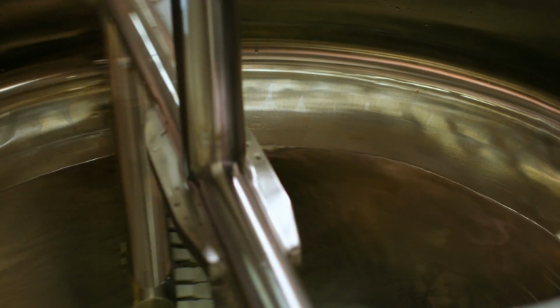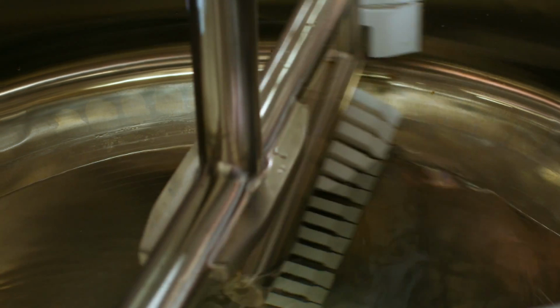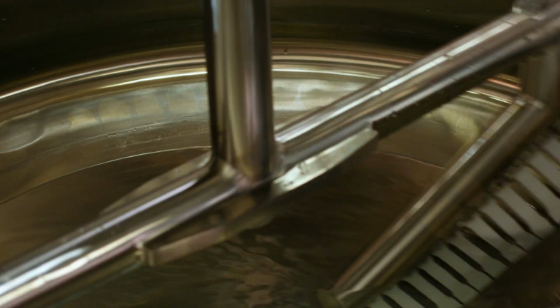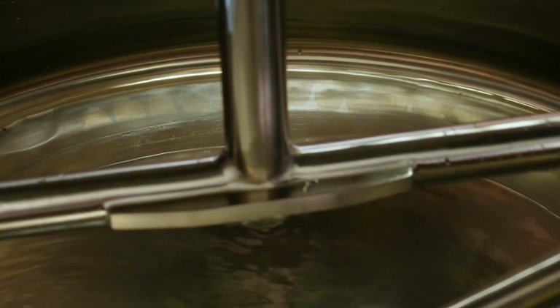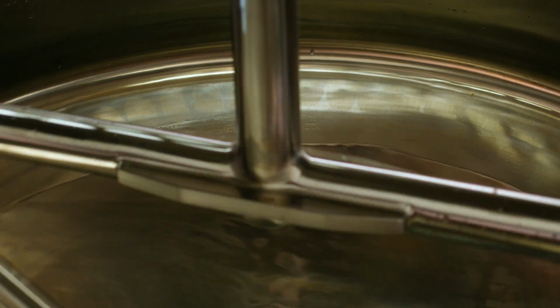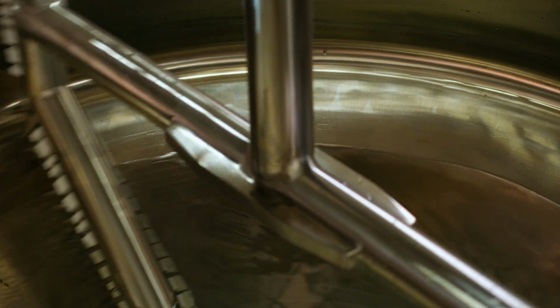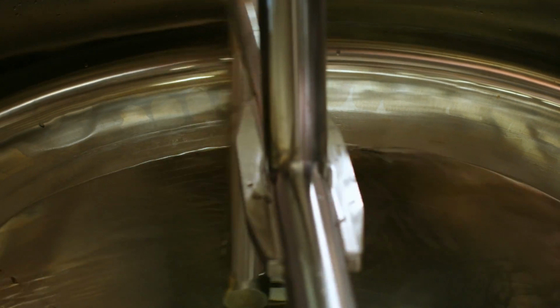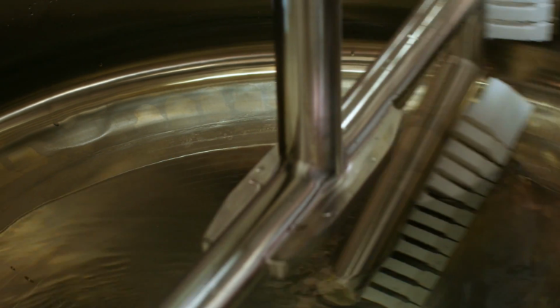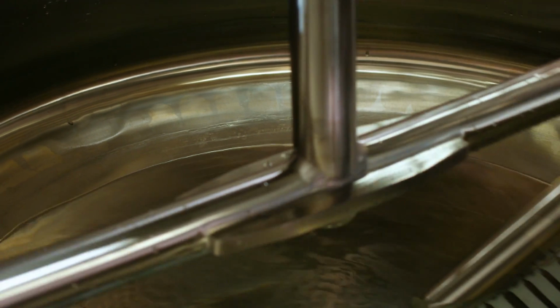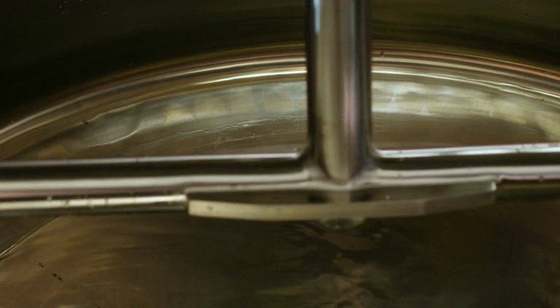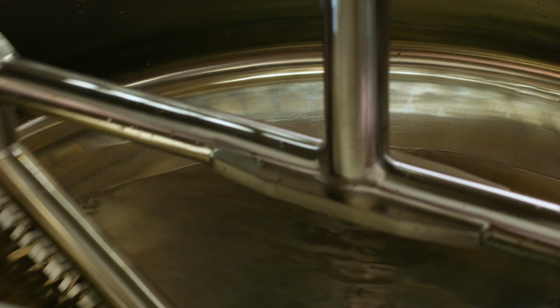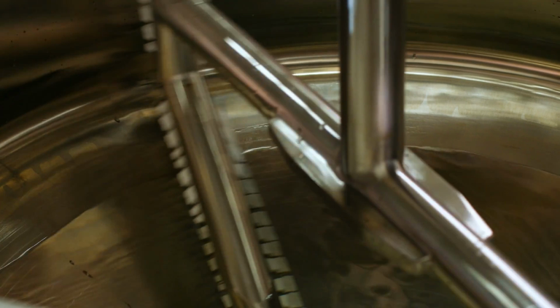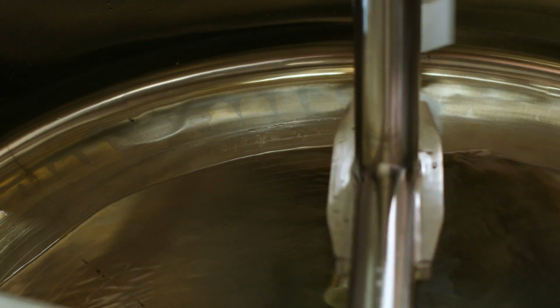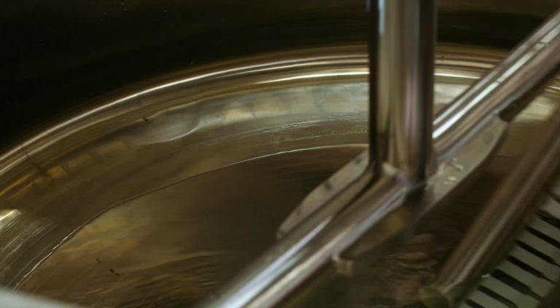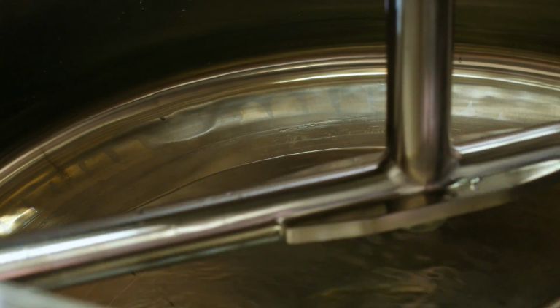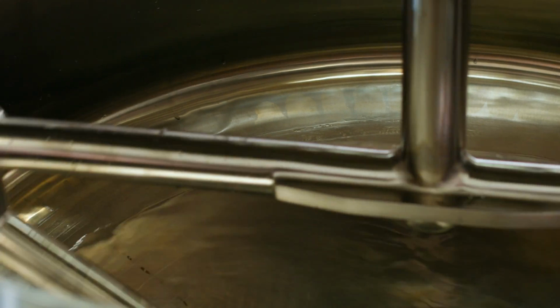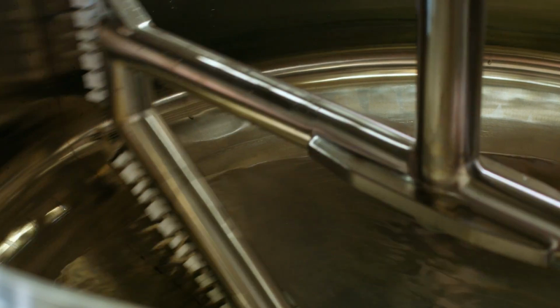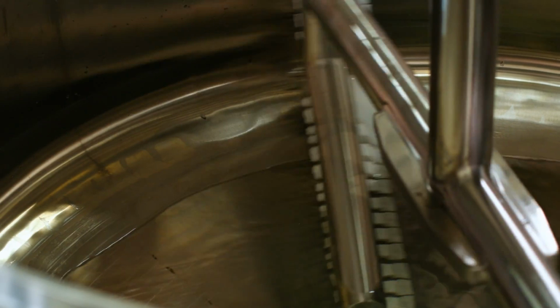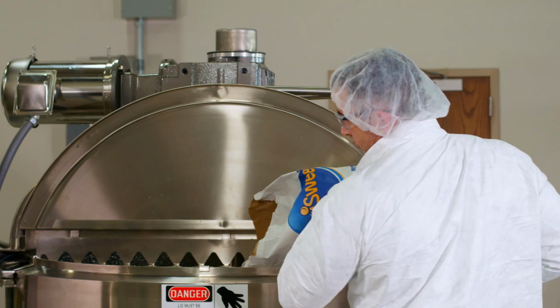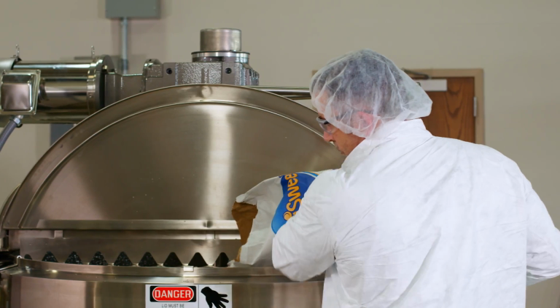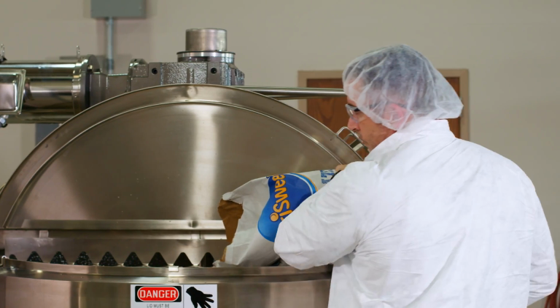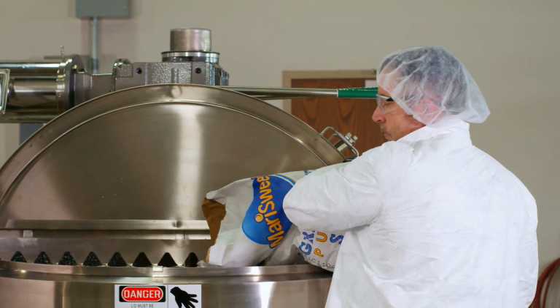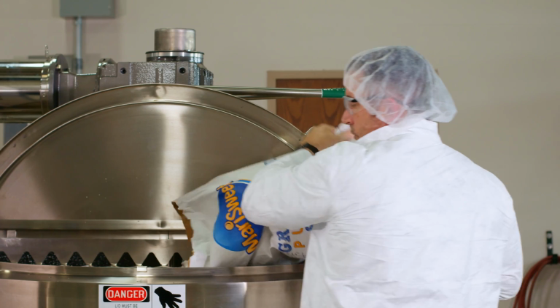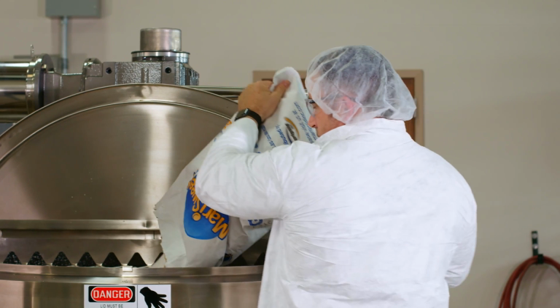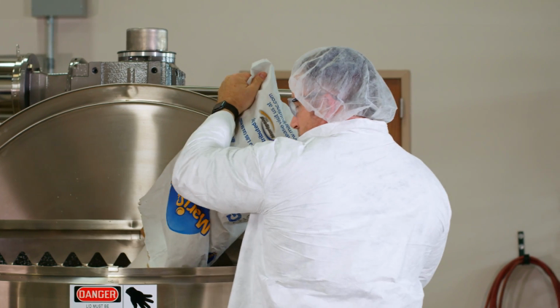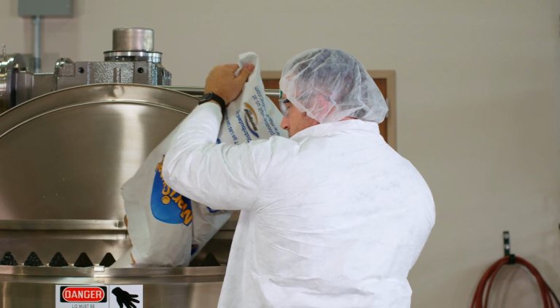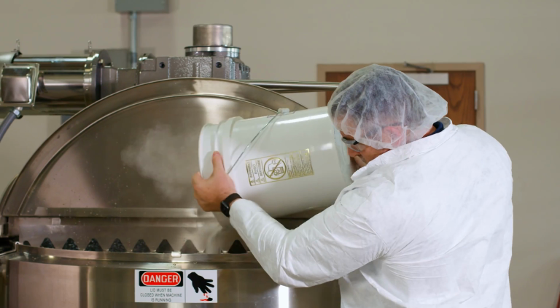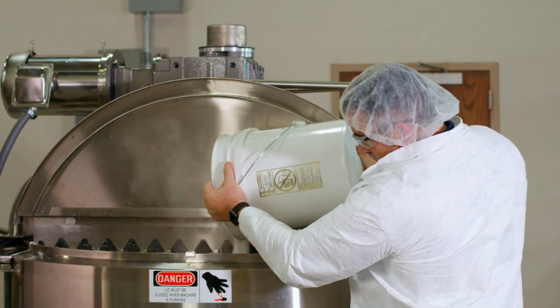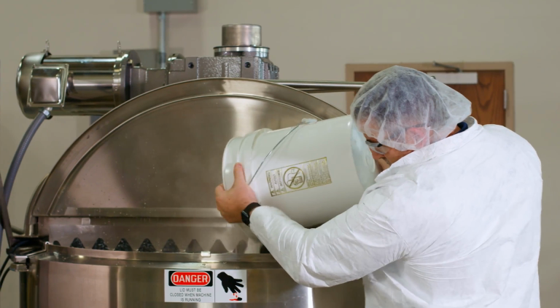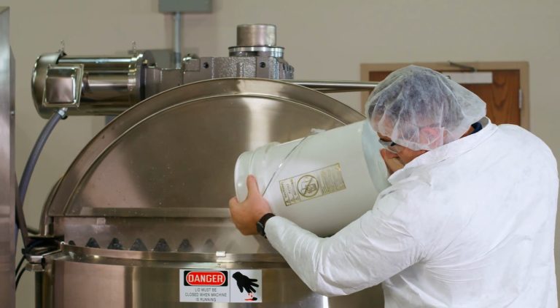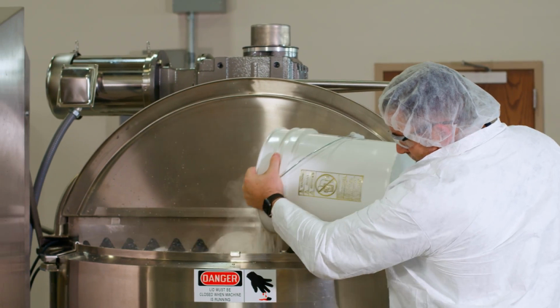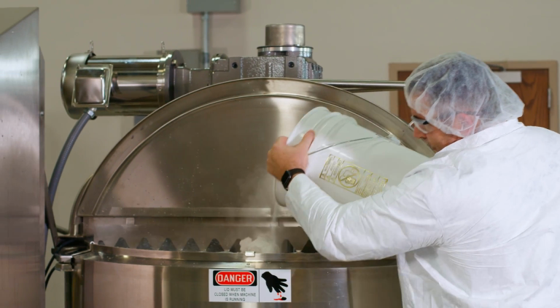First, the operator adds the amount of water specified in the recipe, sets the impeller to a low speed, and starts the scraper drive. The operator then adds the granulated sugar, followed by a stabilizer, through the safety grate.